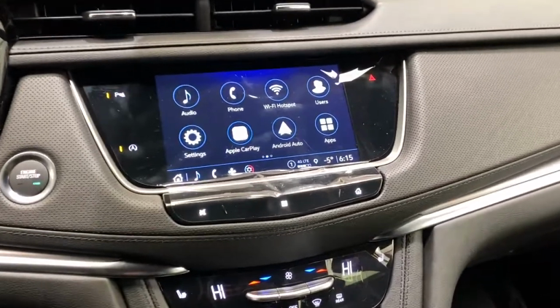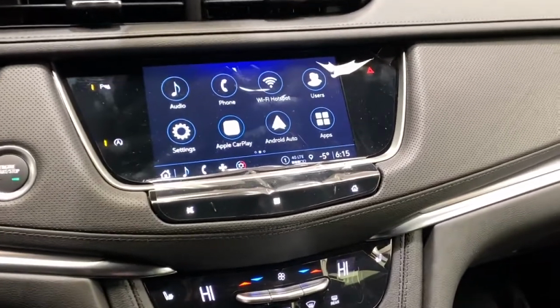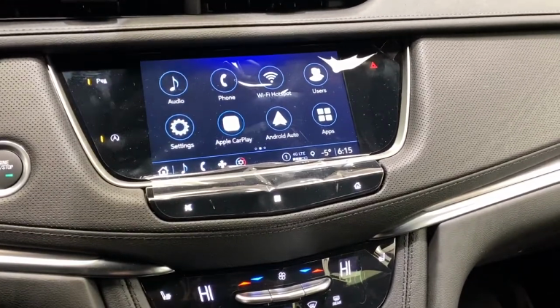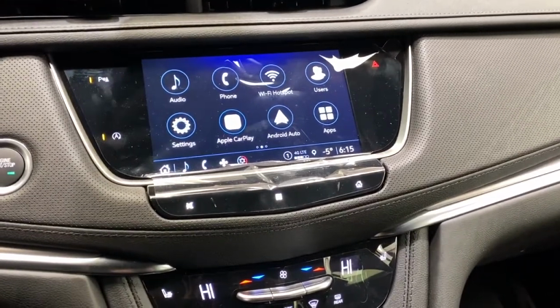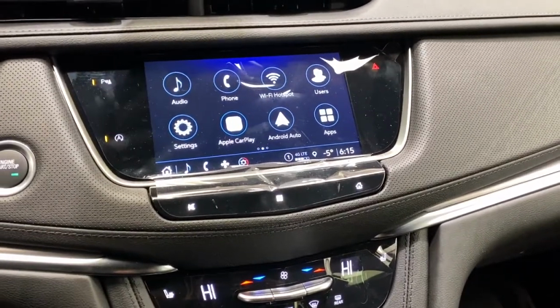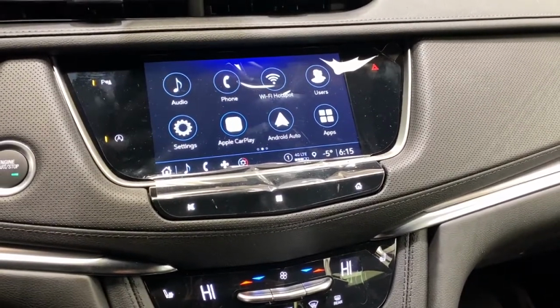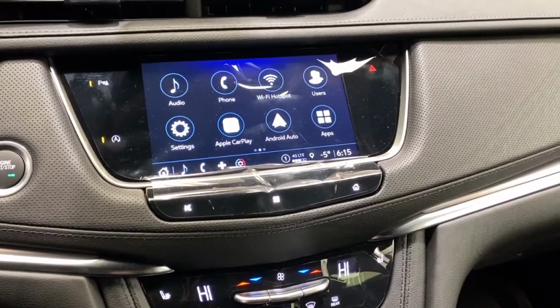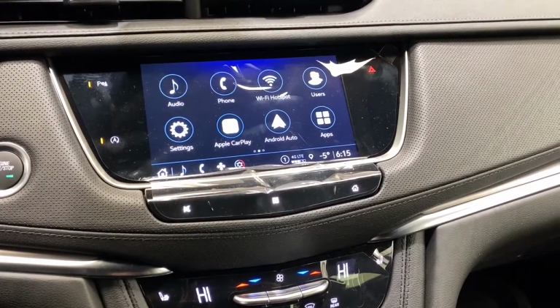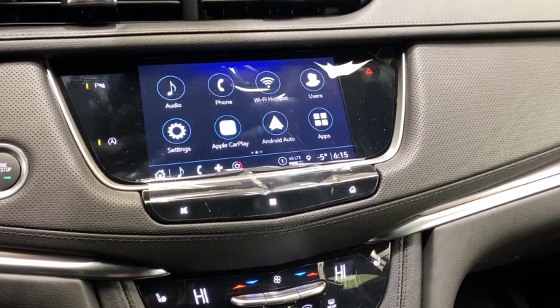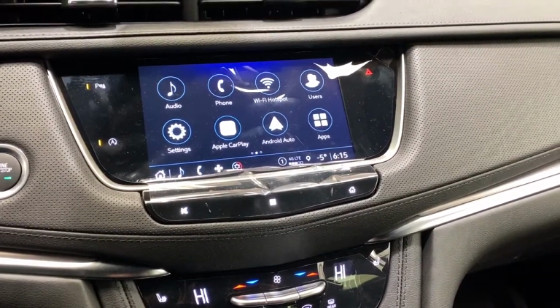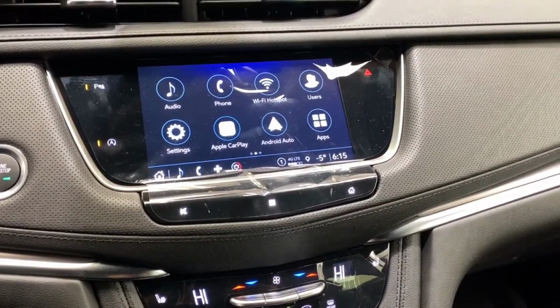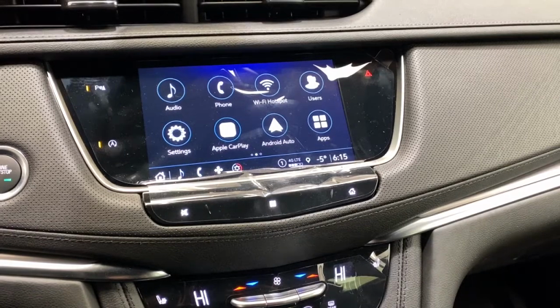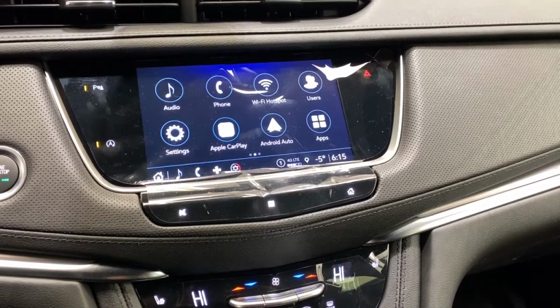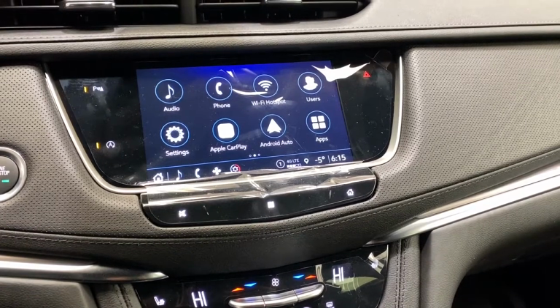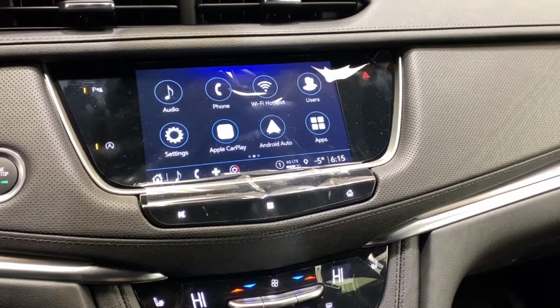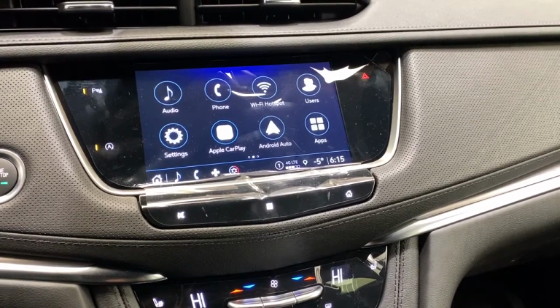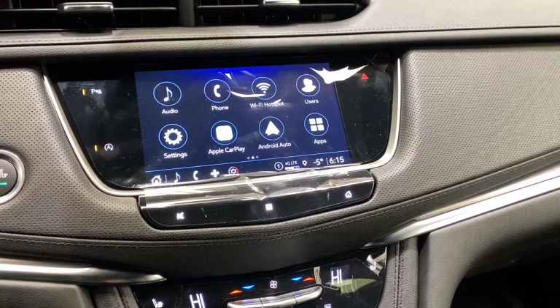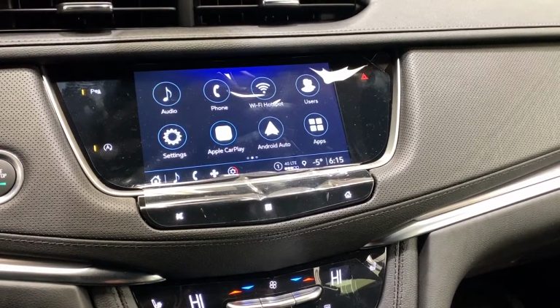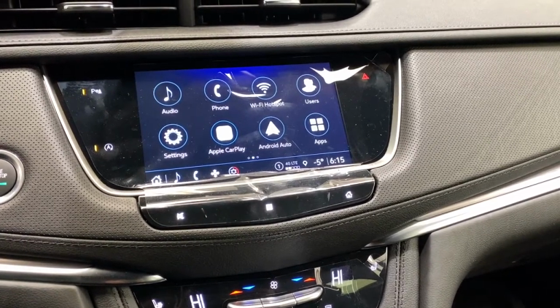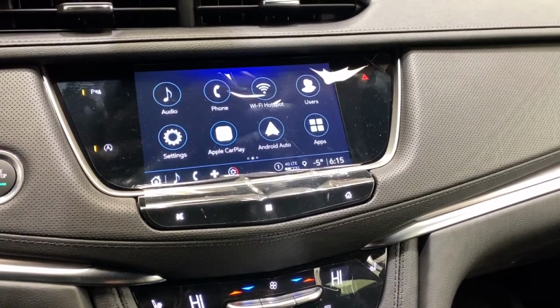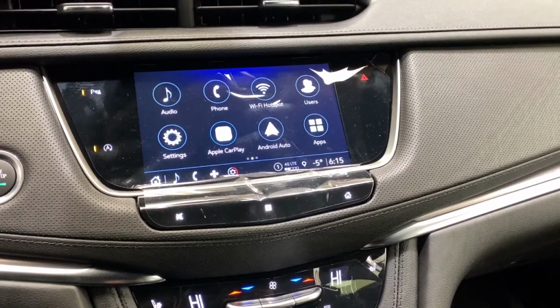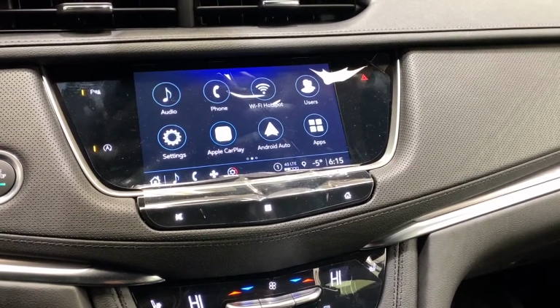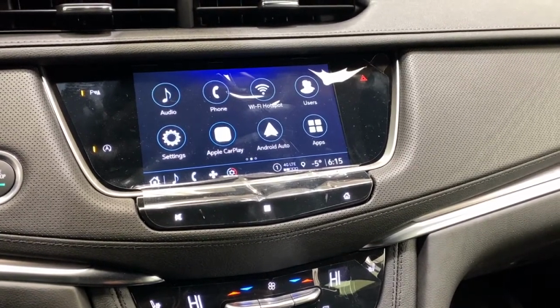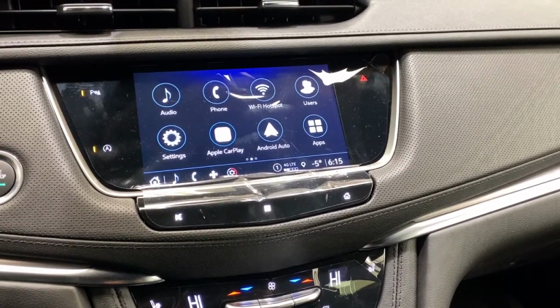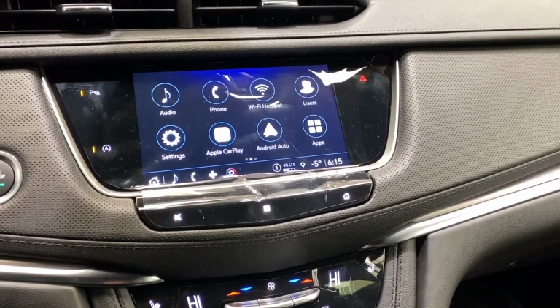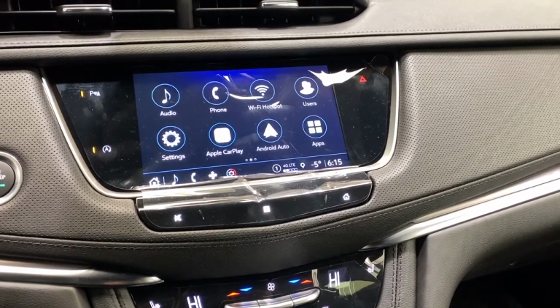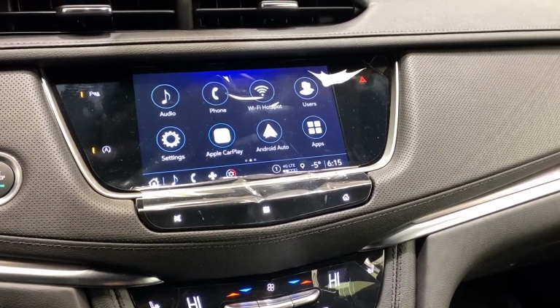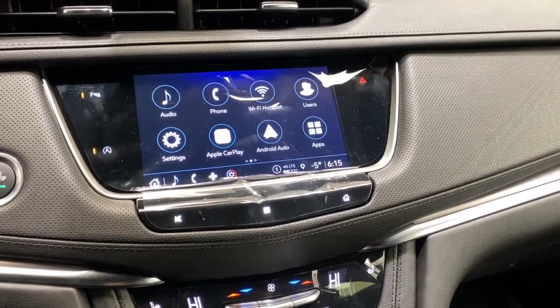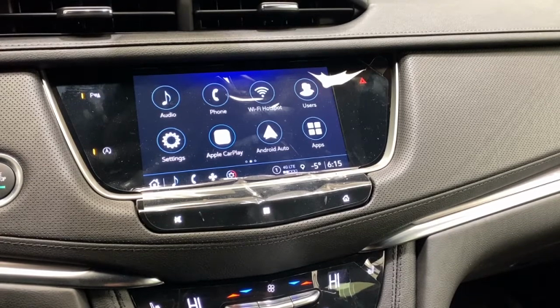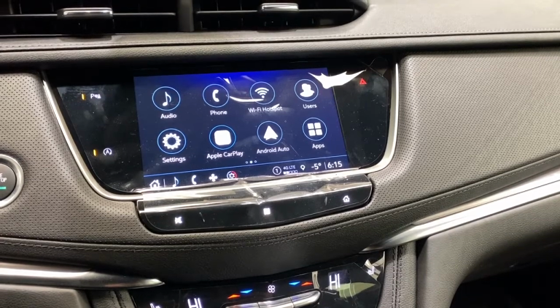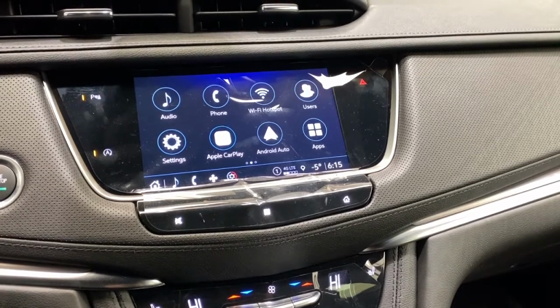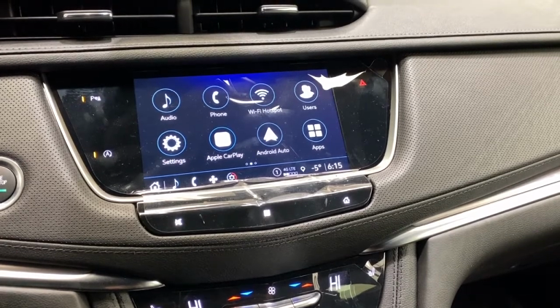Taking a look at the infotainment system, we have our wireless Wi-Fi hotspot, and also this vehicle comes with Apple CarPlay and Android Auto.